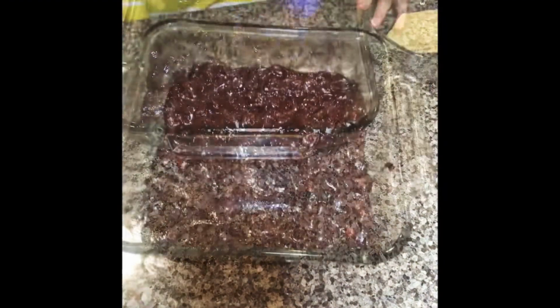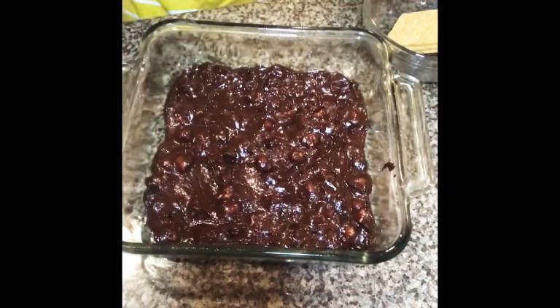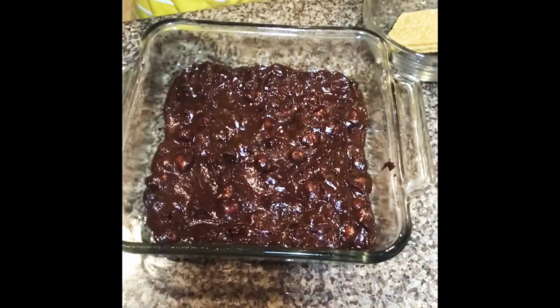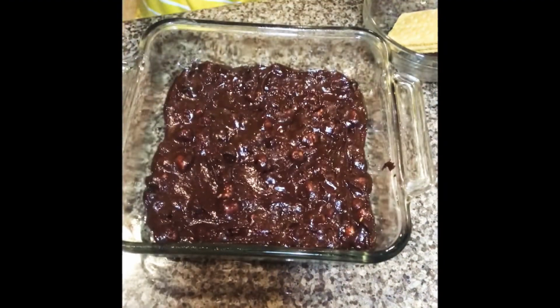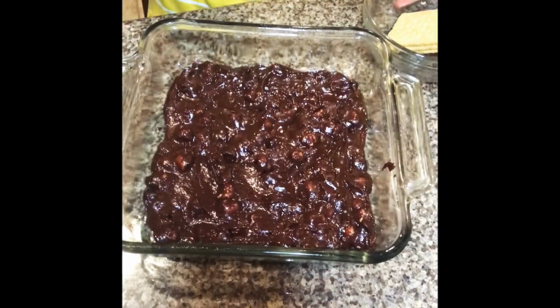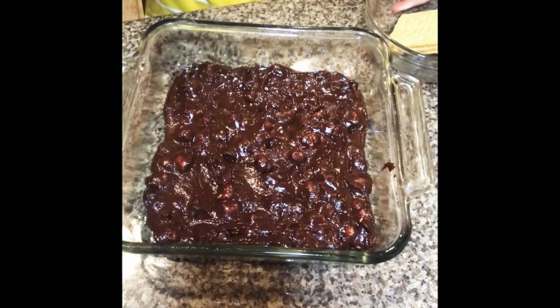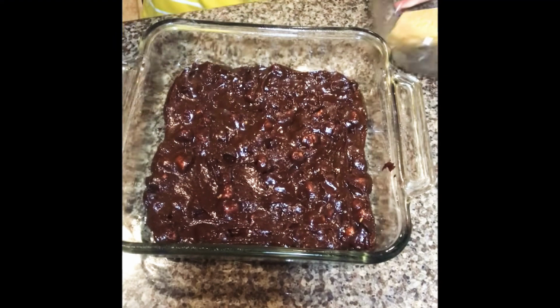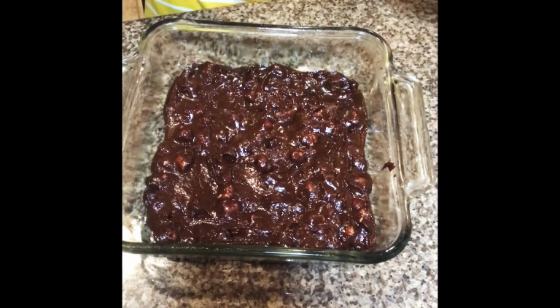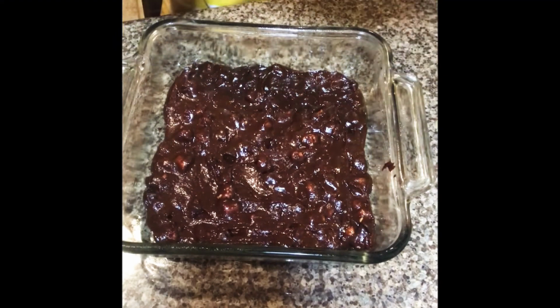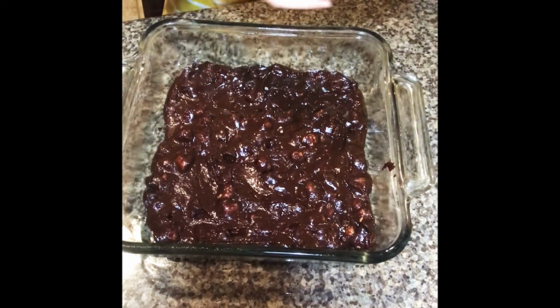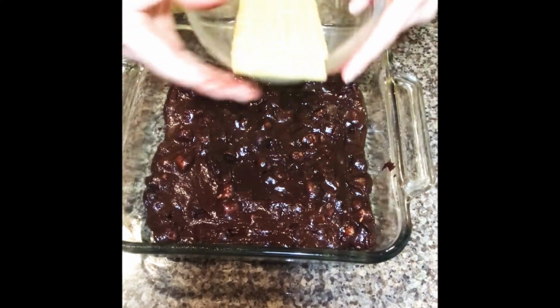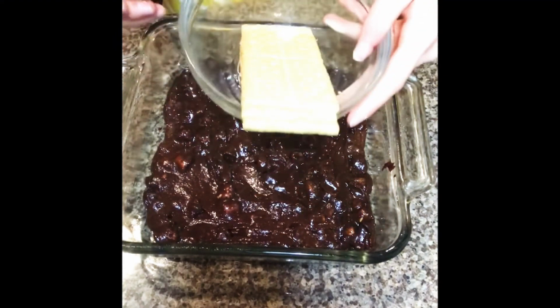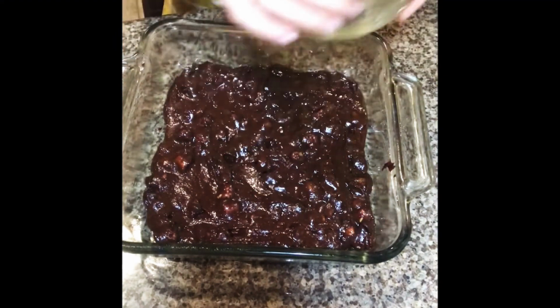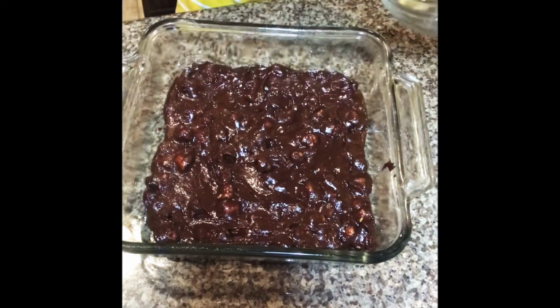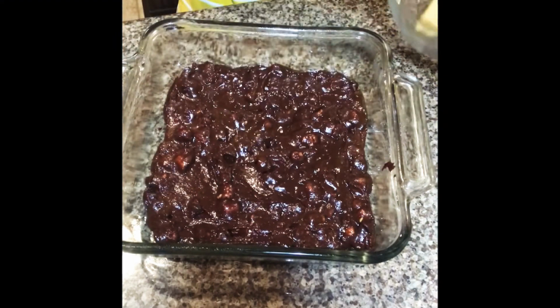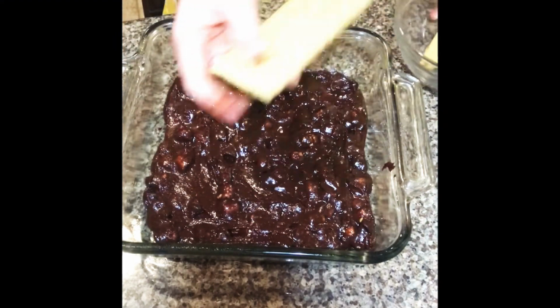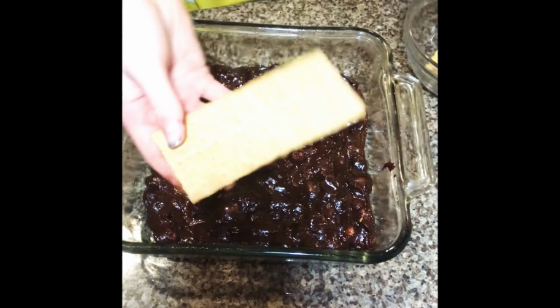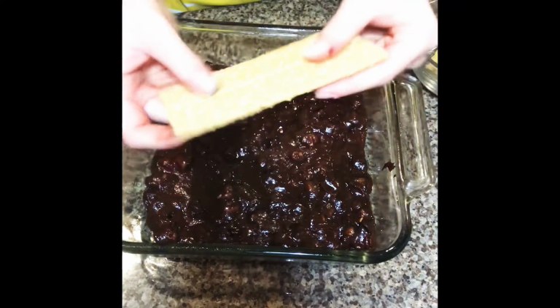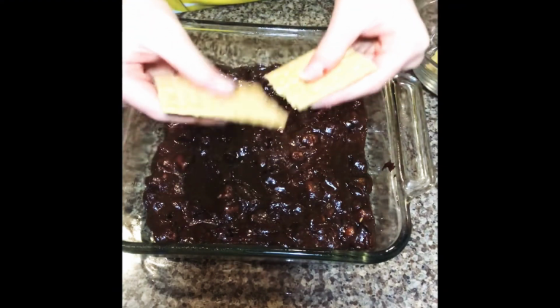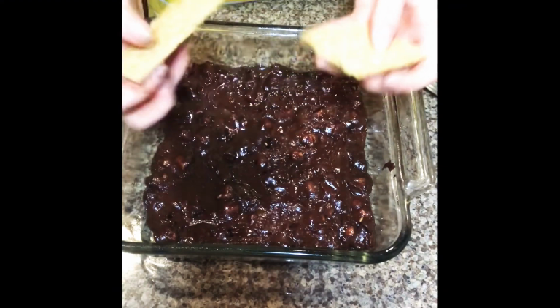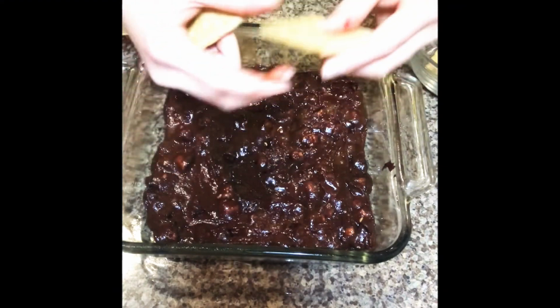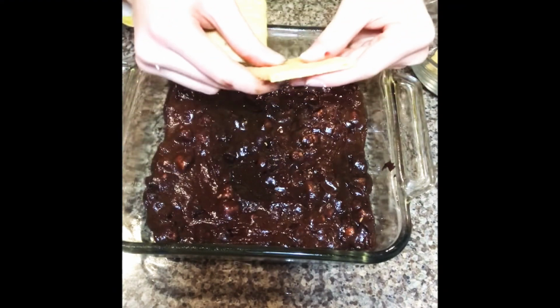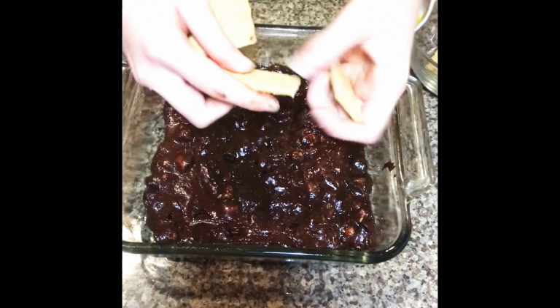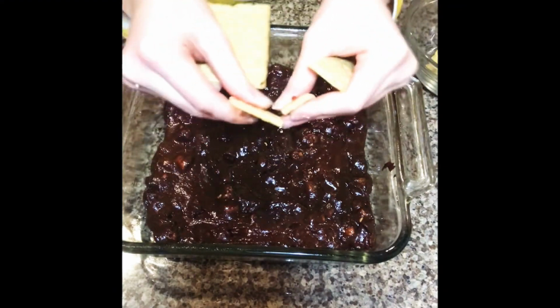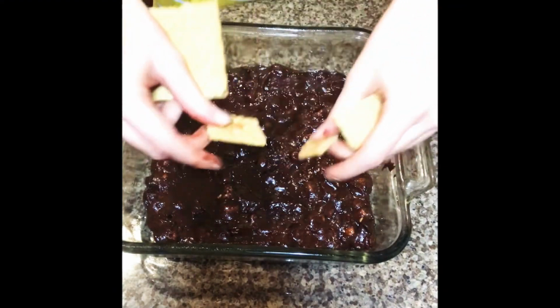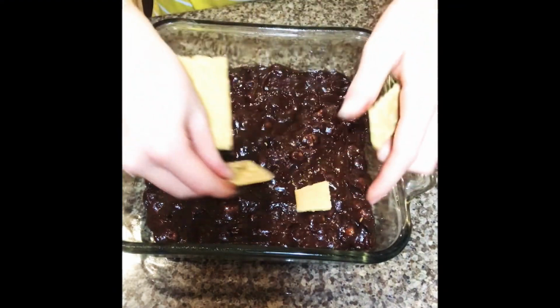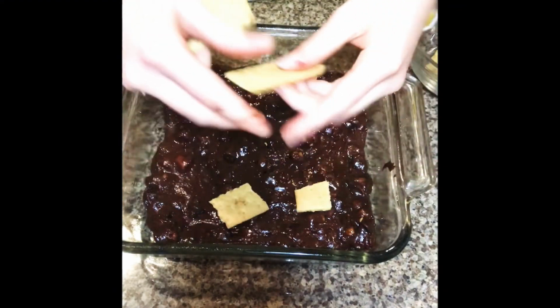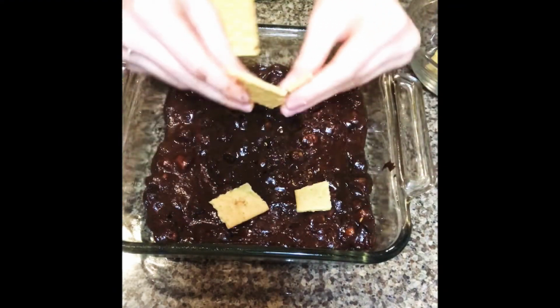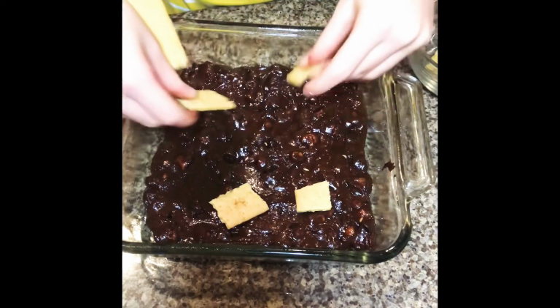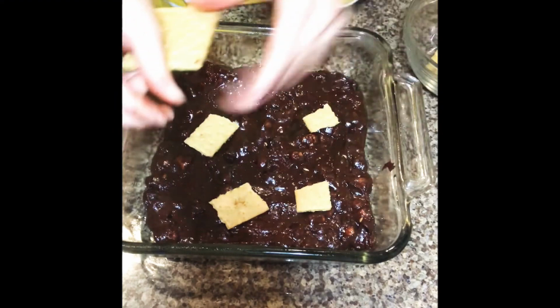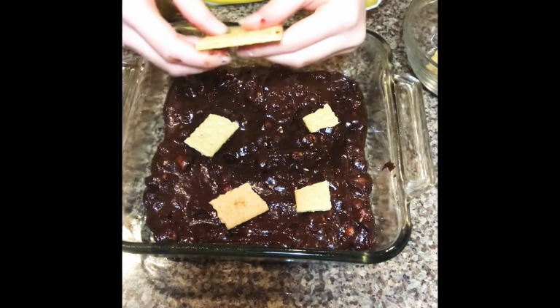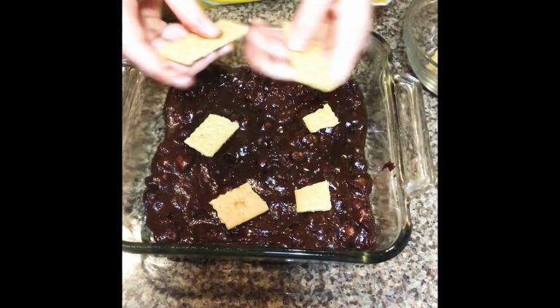Once you've done that, take three graham cracker sticks and just break them up into pieces like that and put them everywhere.